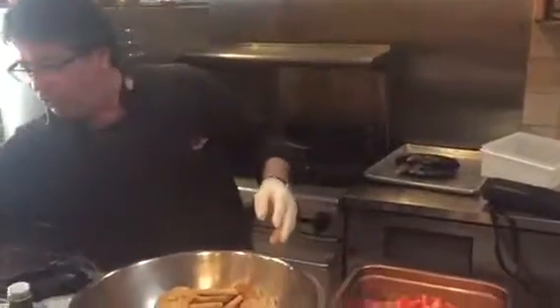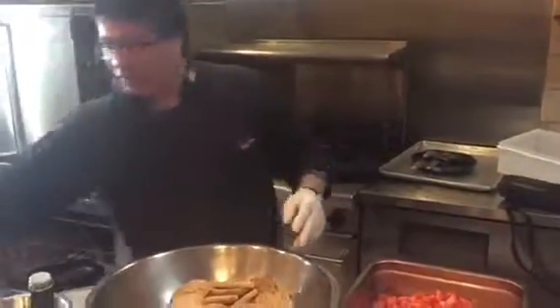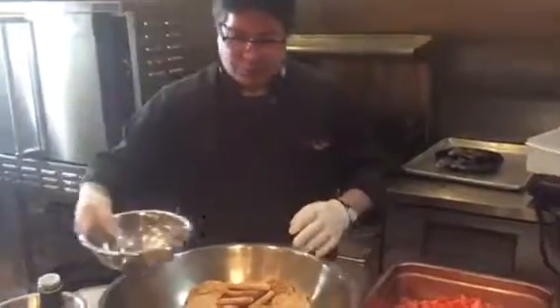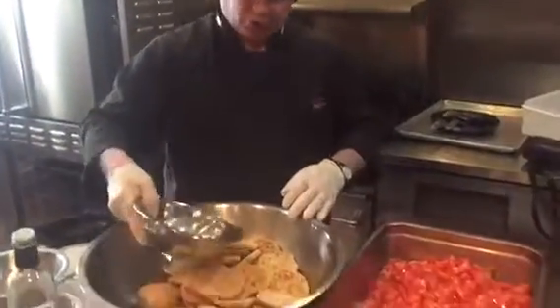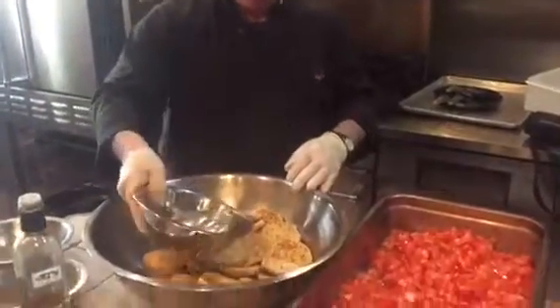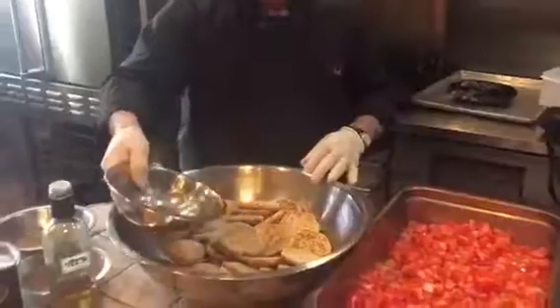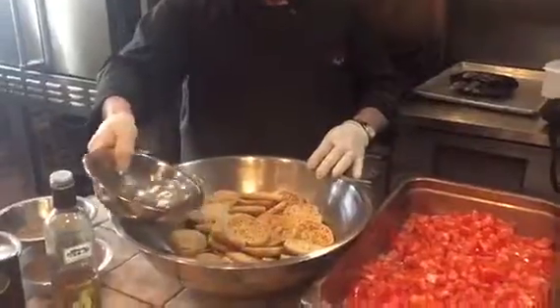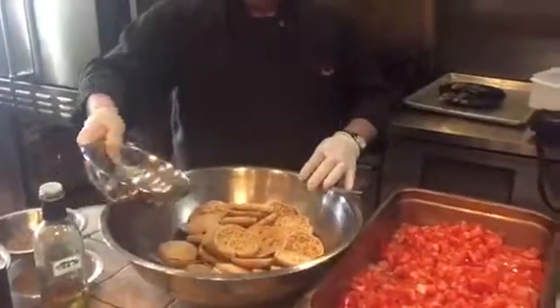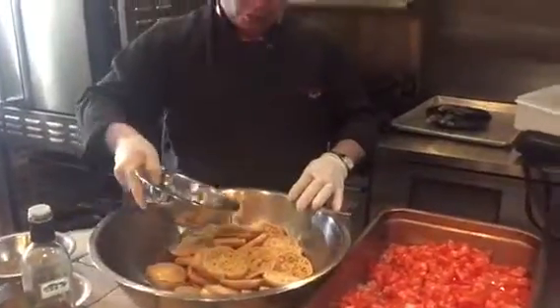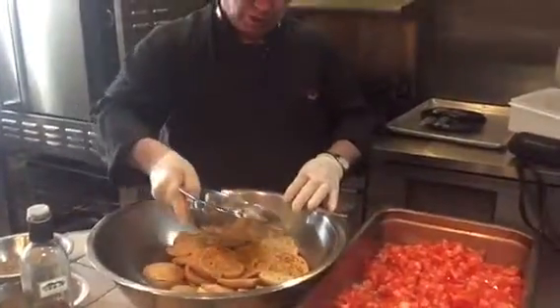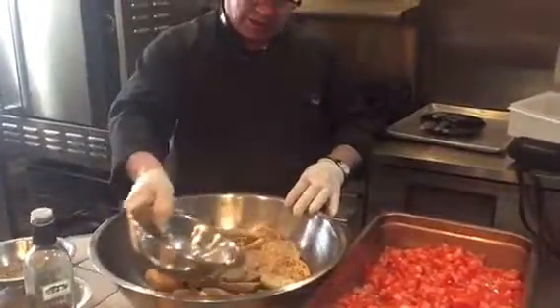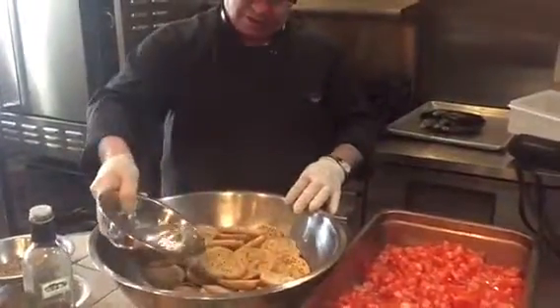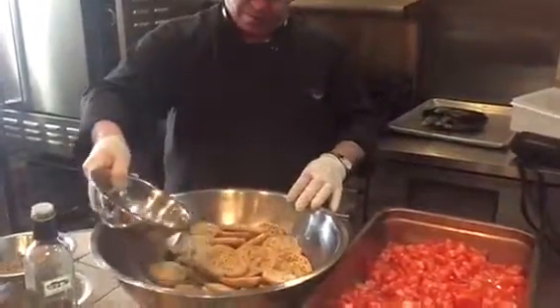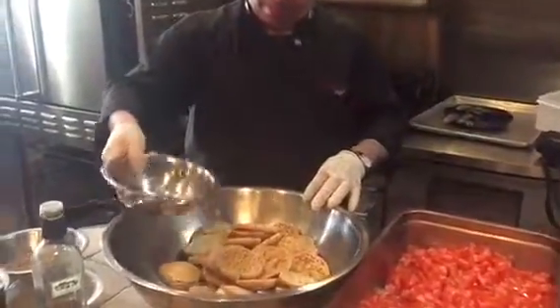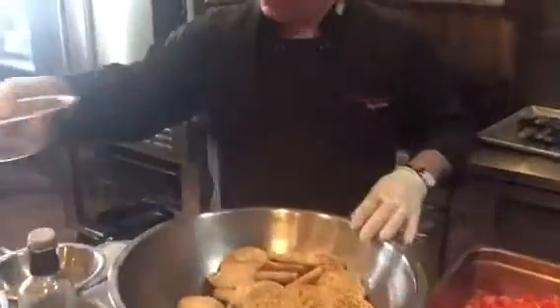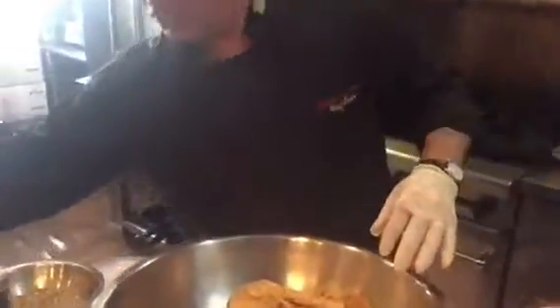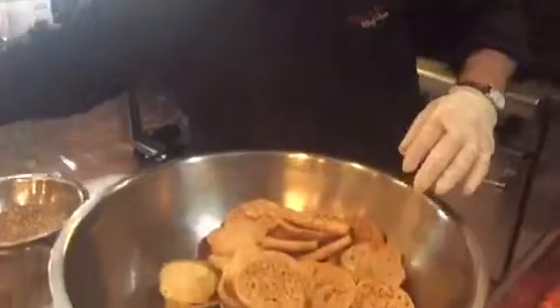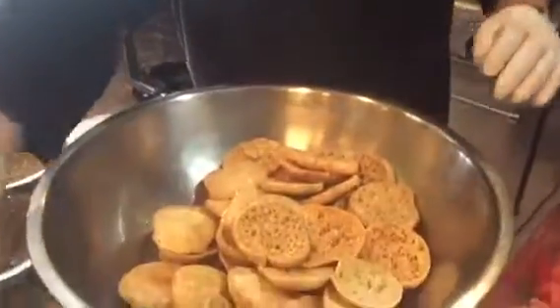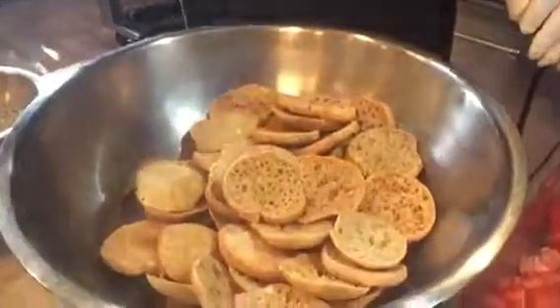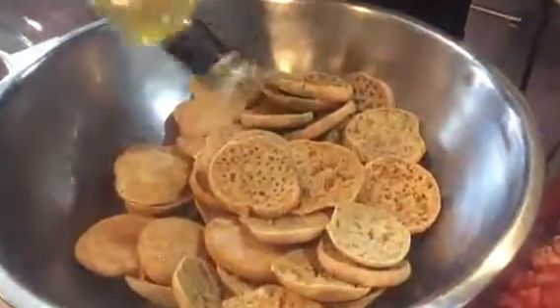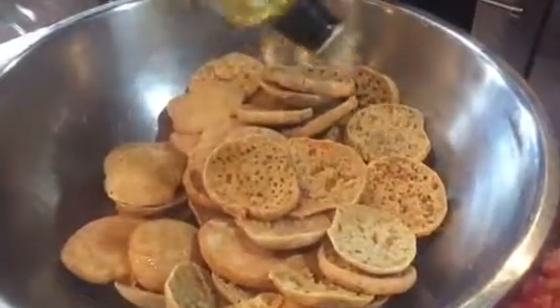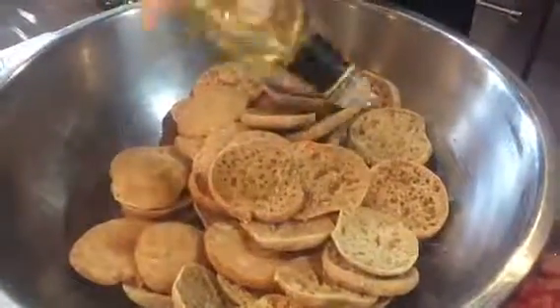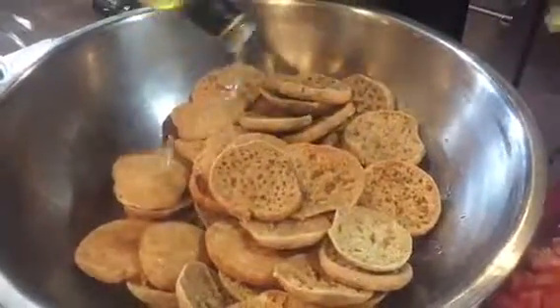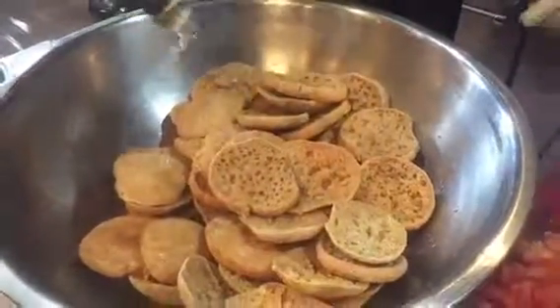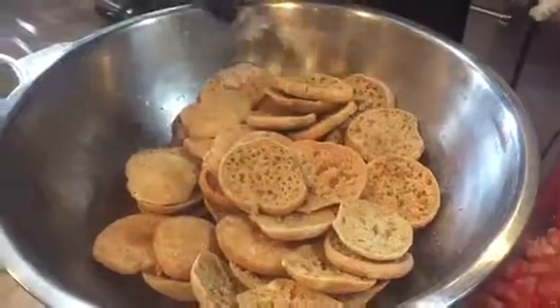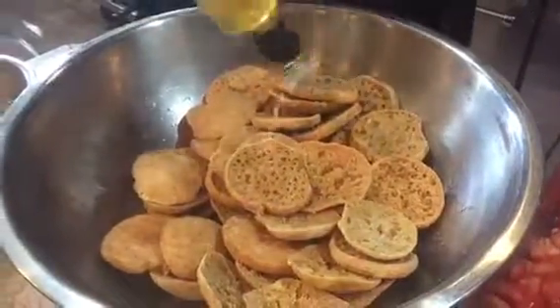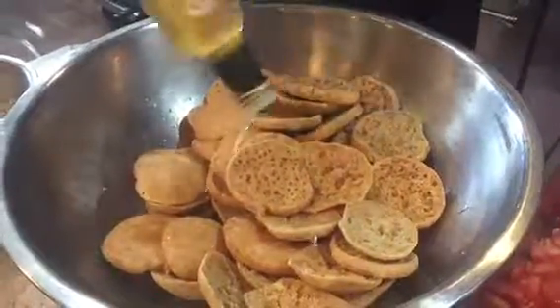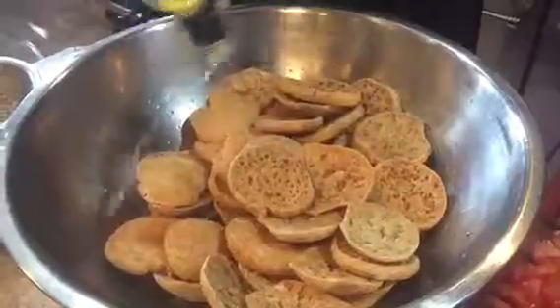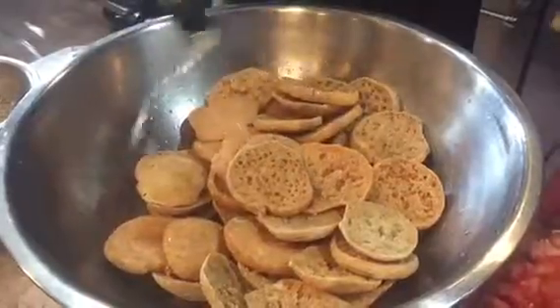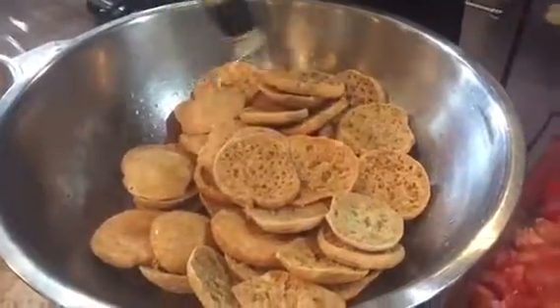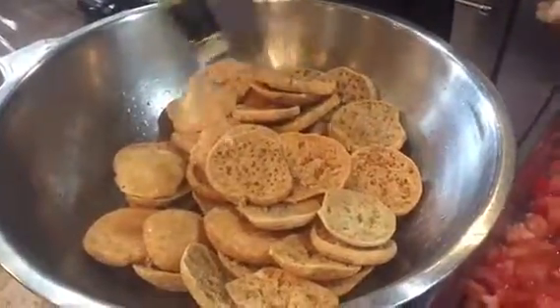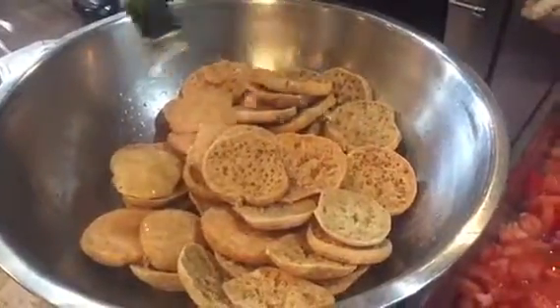What we do is we put some water on top of it — just a little water, not too much. And then we're going to put some vinegar. You can use white vinegar, apple vinegar, cider vinegar — whatever vinegar you want. Put some nice vinegar like that.